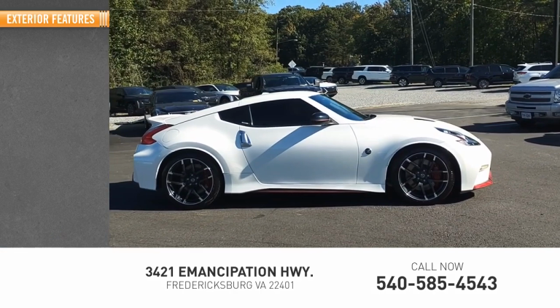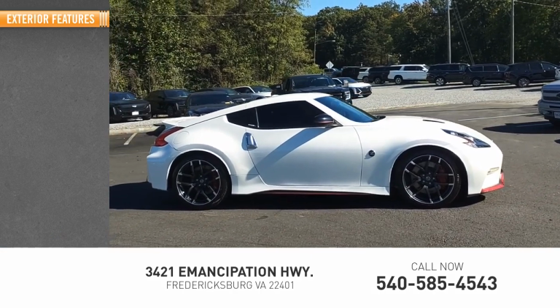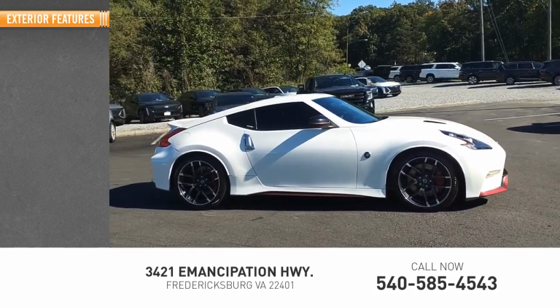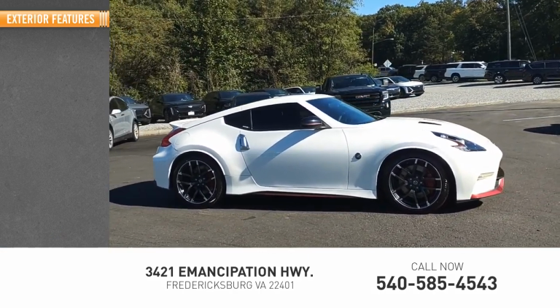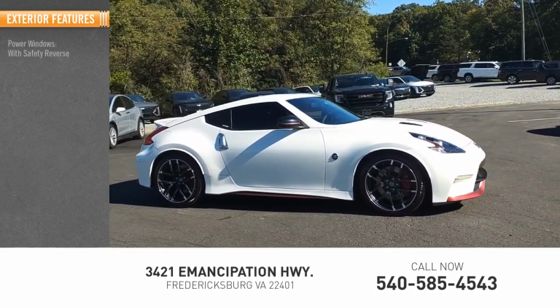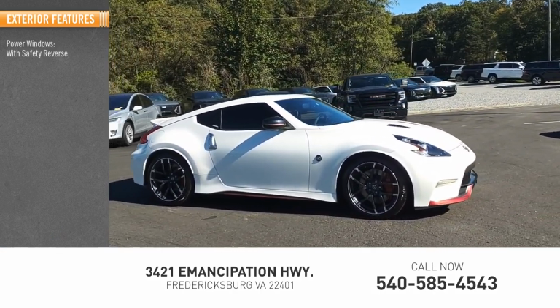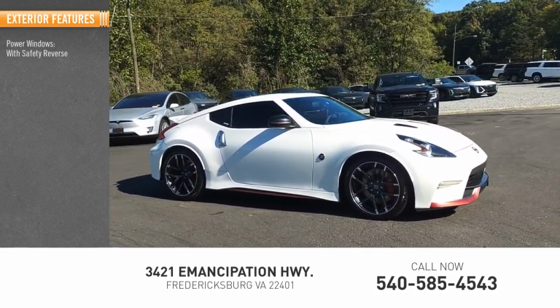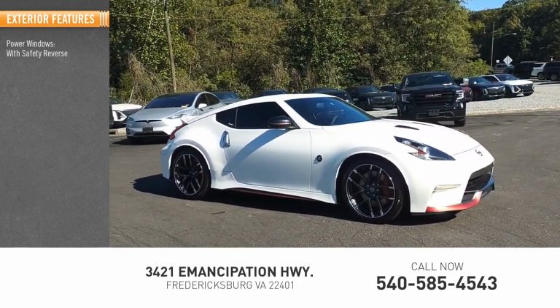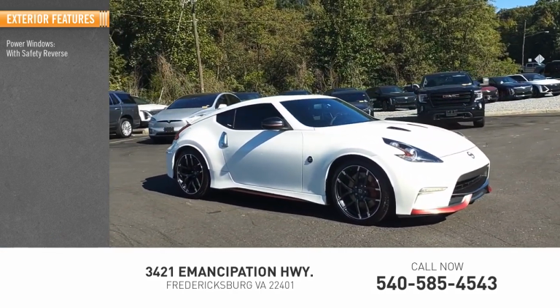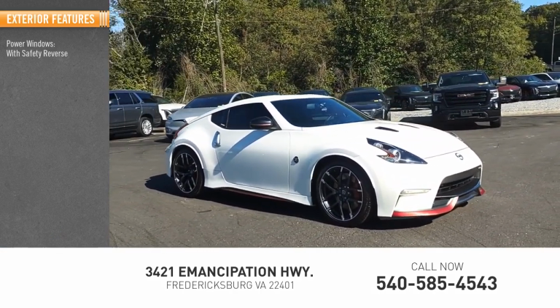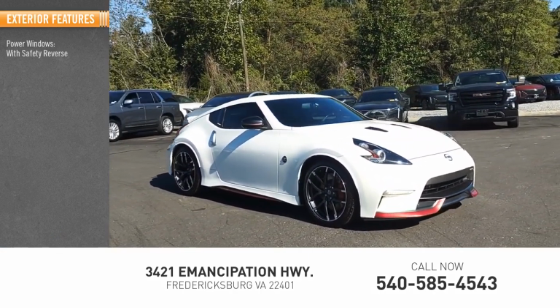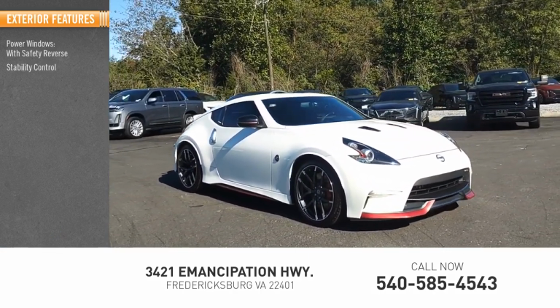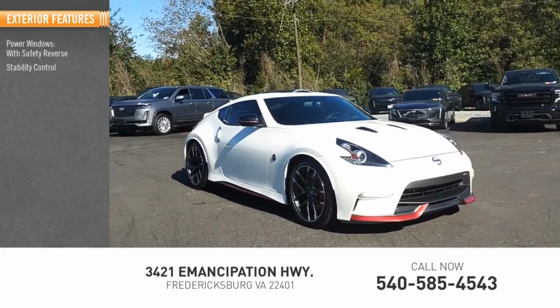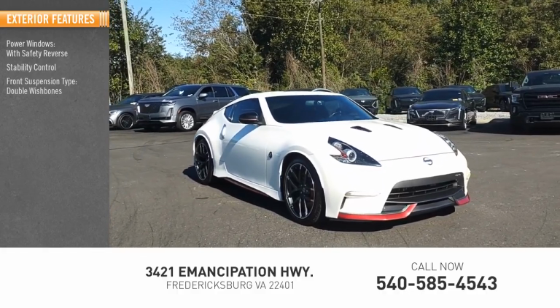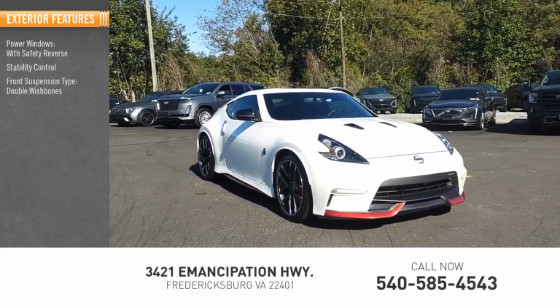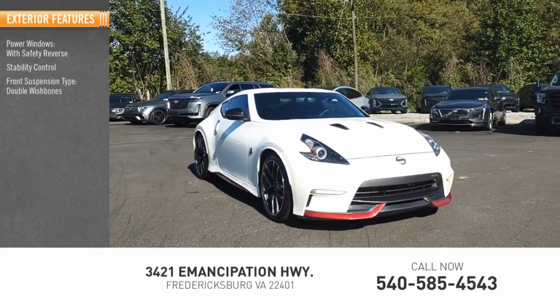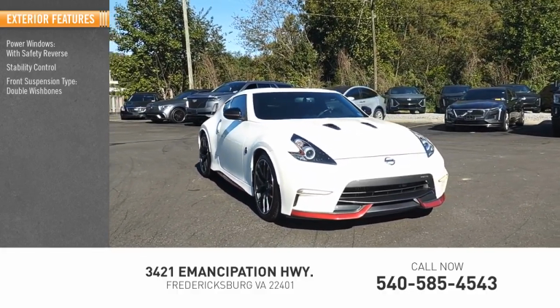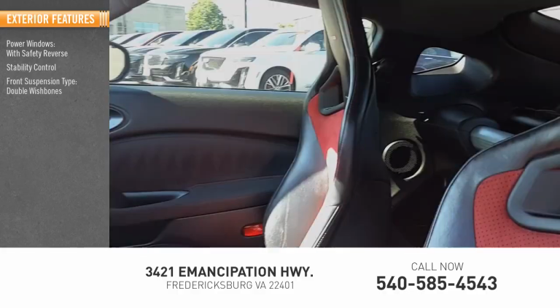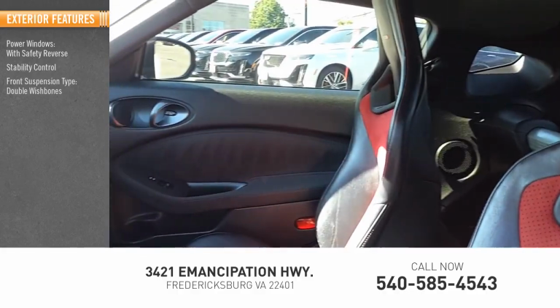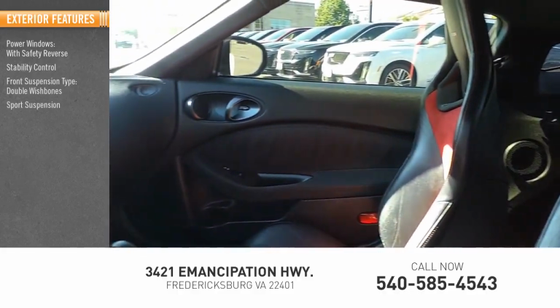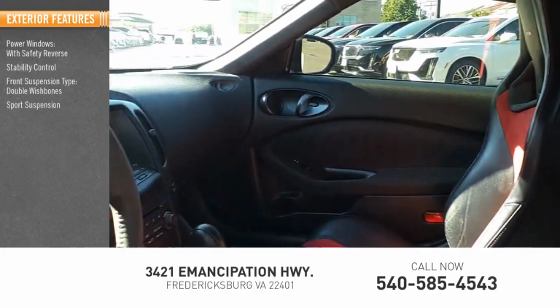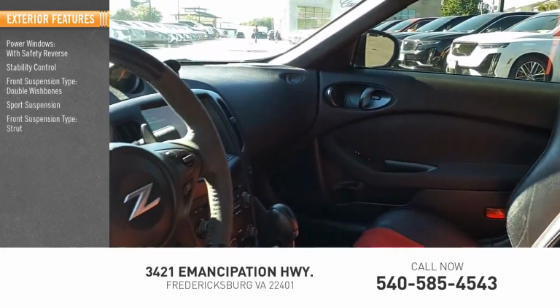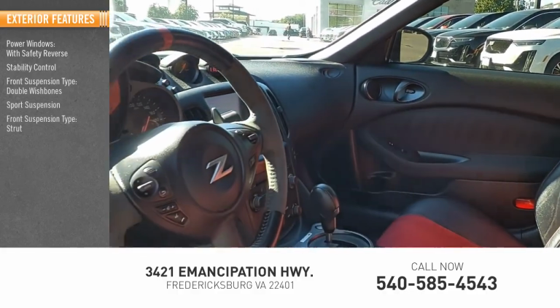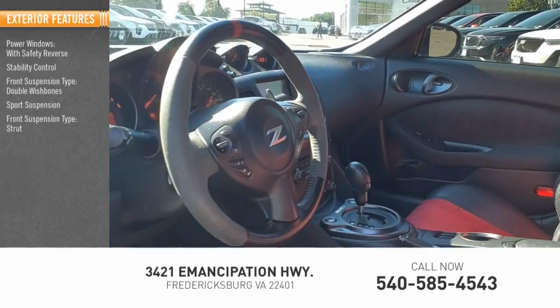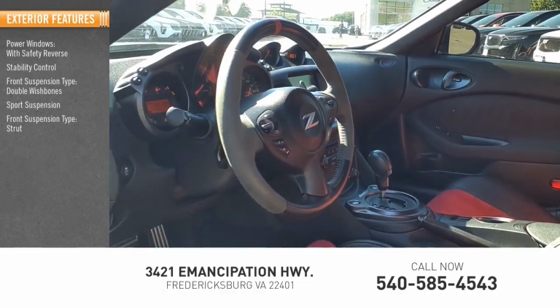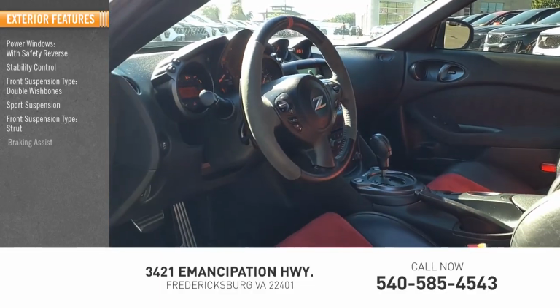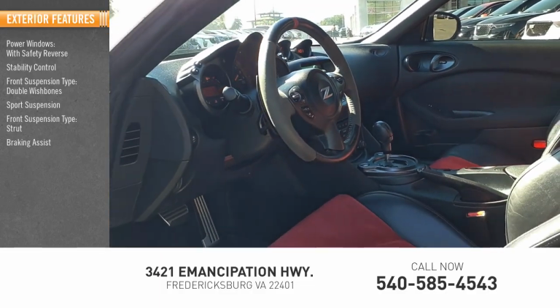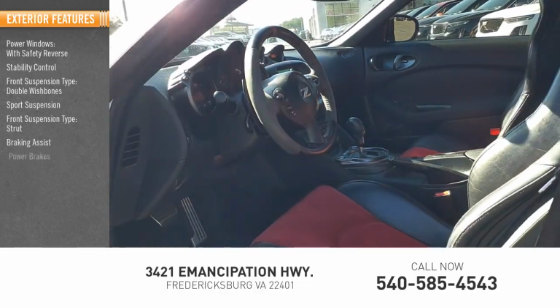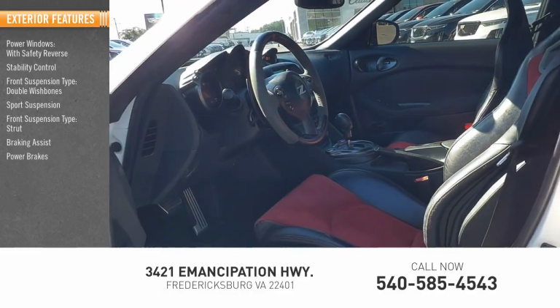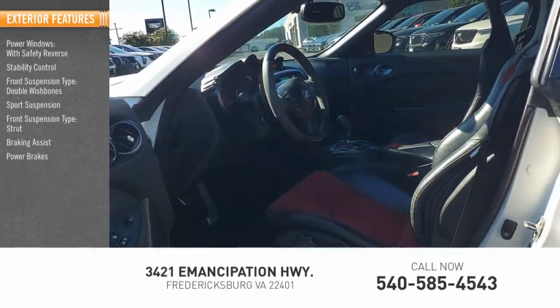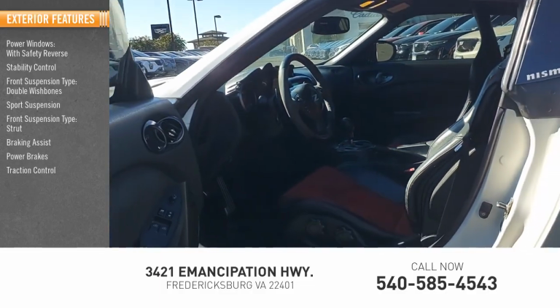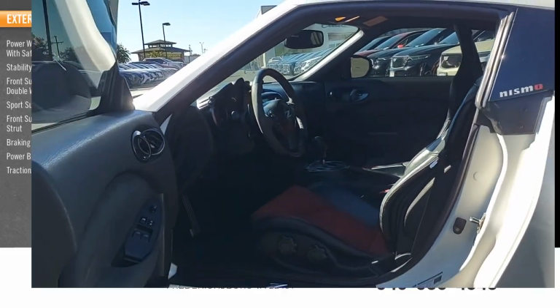Here are some of this vehicle's great options: power windows with safety reverse, stability control, front suspension type — double wishbones, sport suspension, front suspension type — strut, braking assist, power brakes, and traction control.